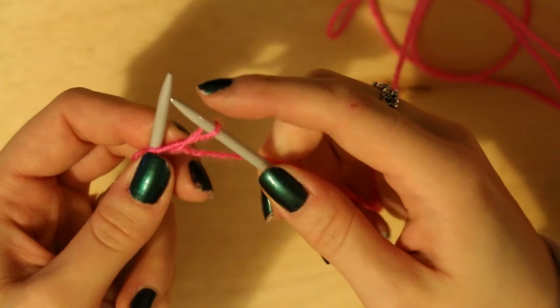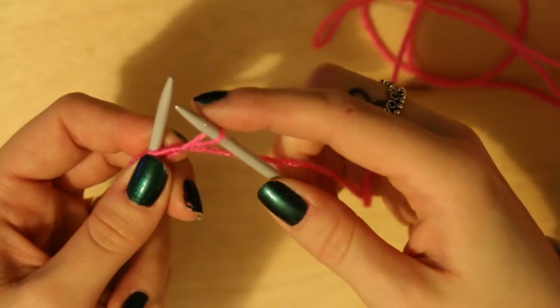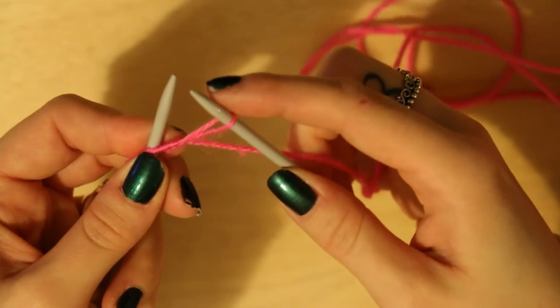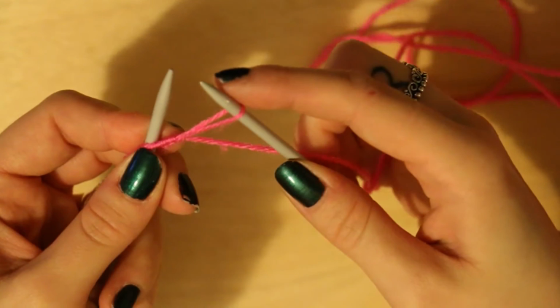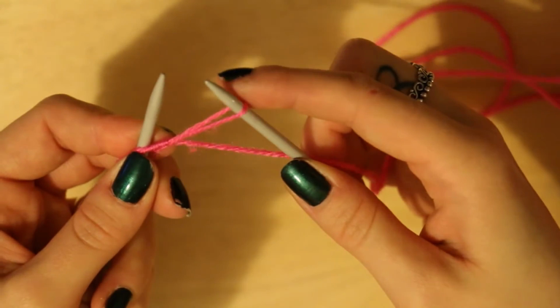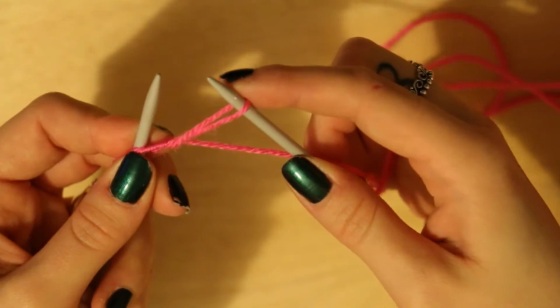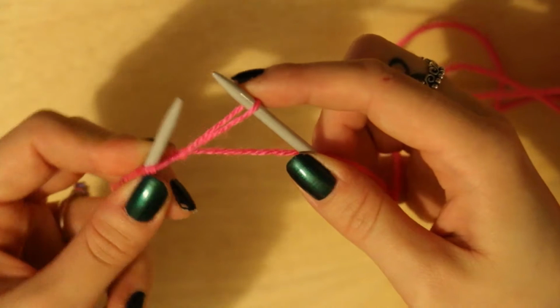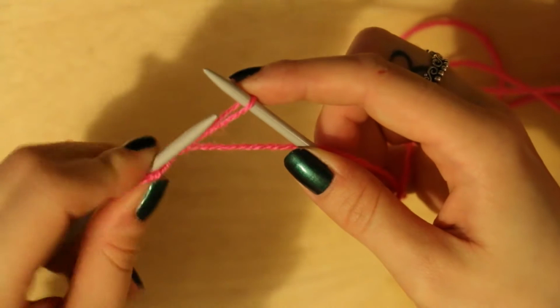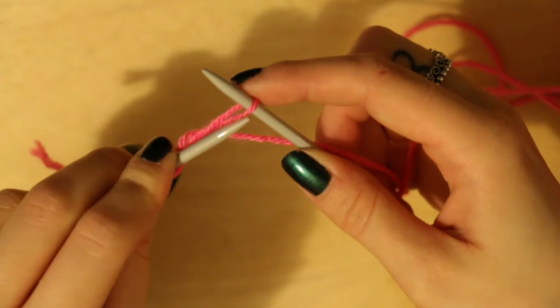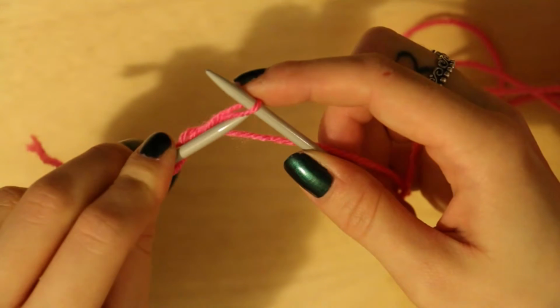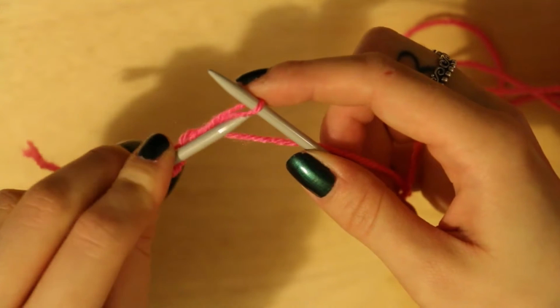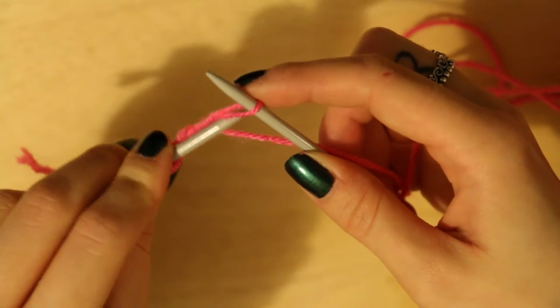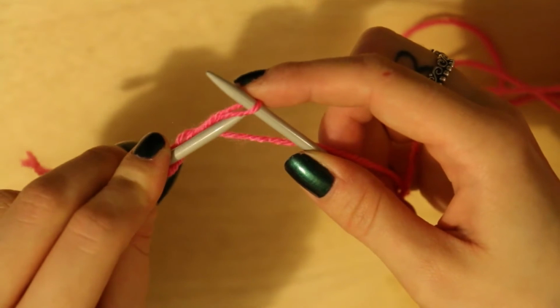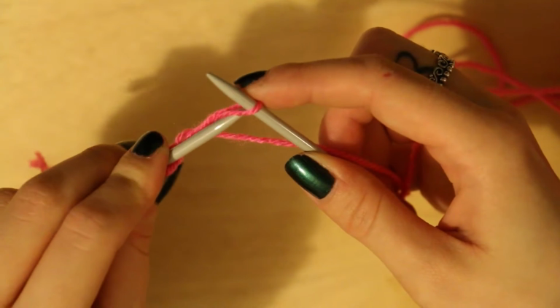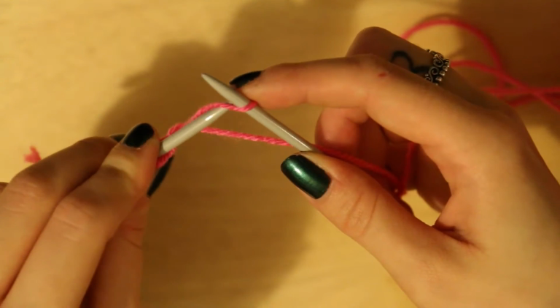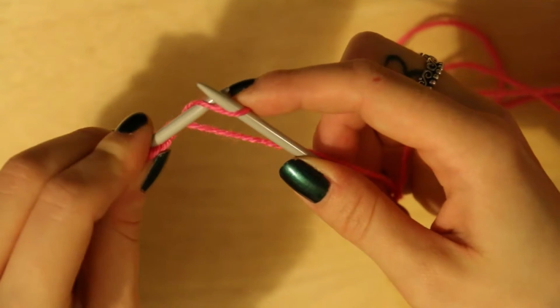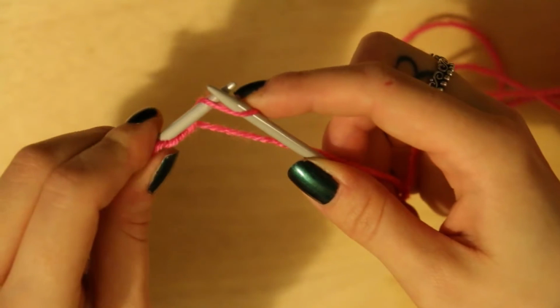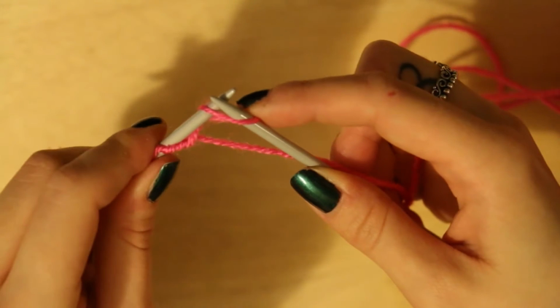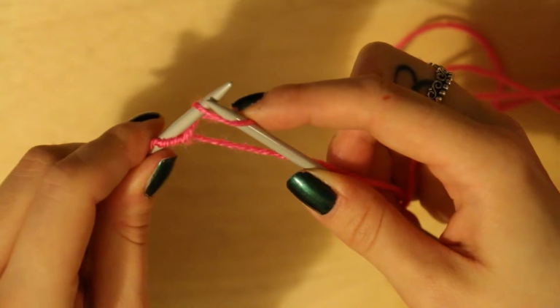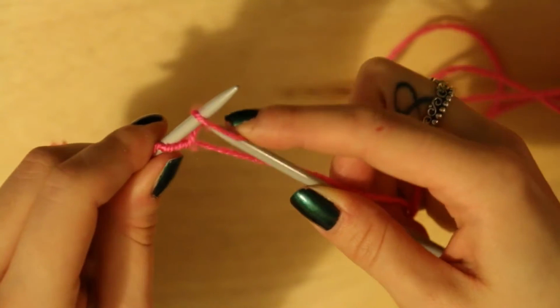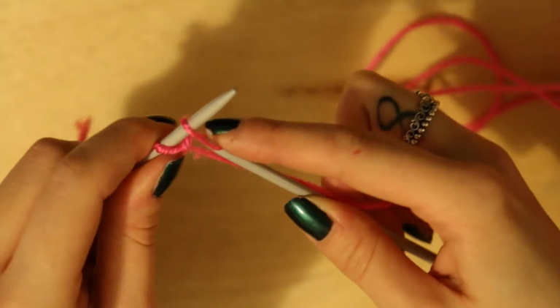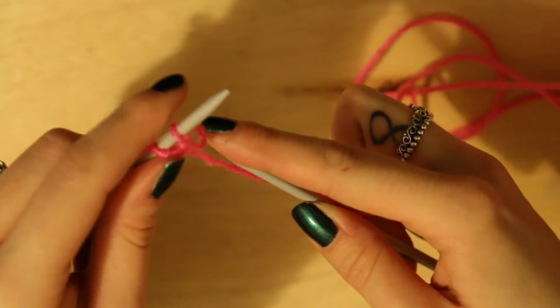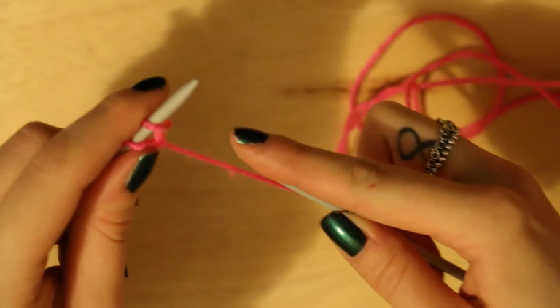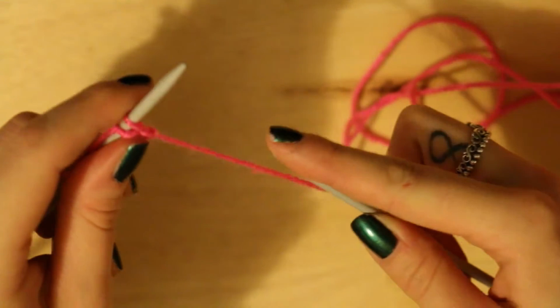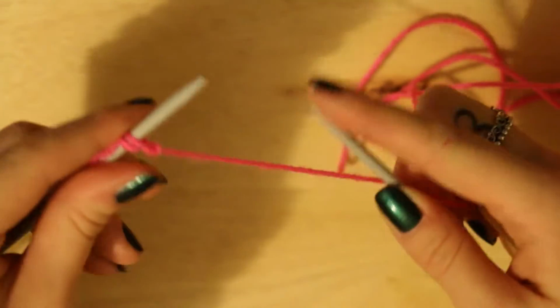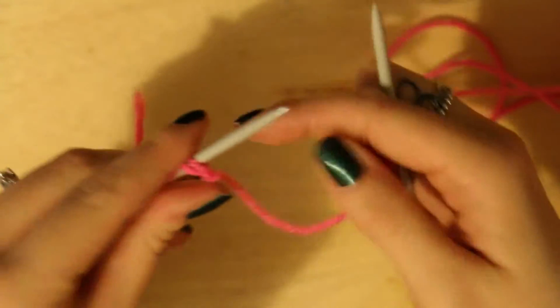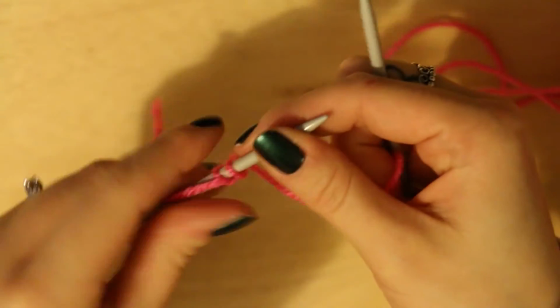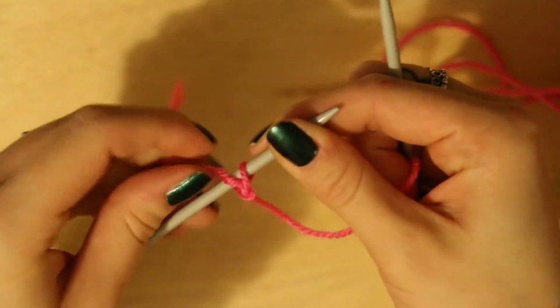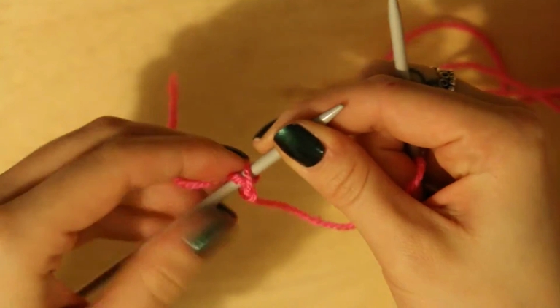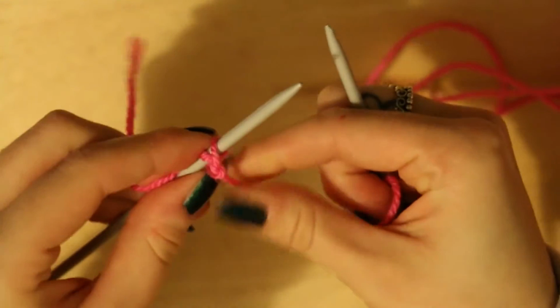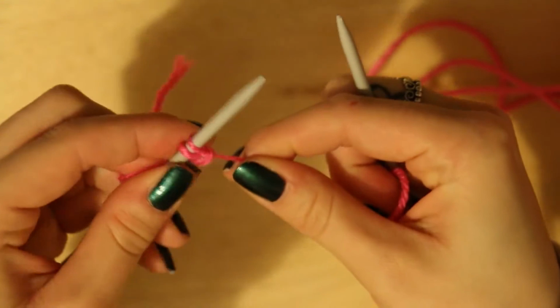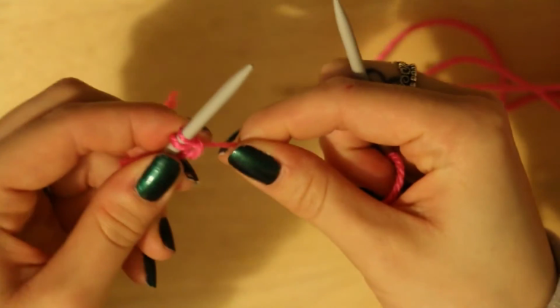You're going to pull so you get a bit of excess, and you're going to put your needle through the back side of the loop, and that's going to be your first two stitches.